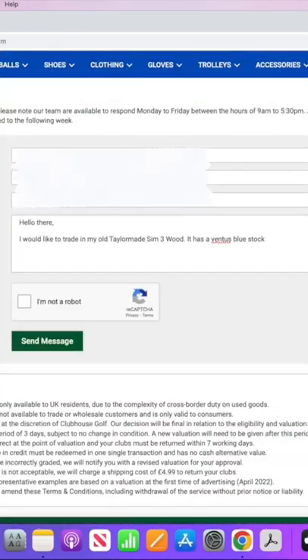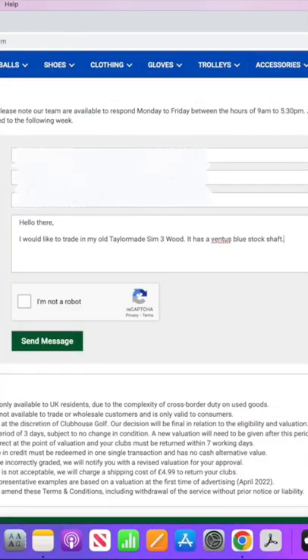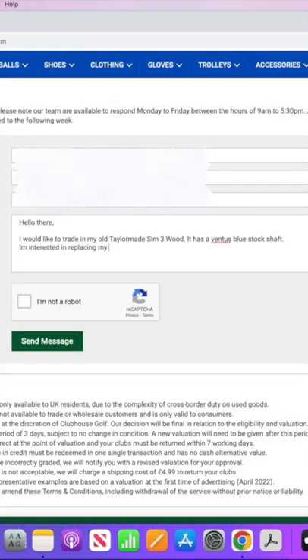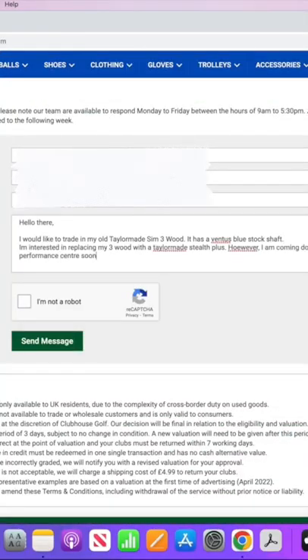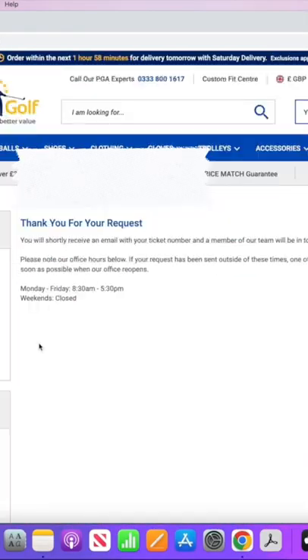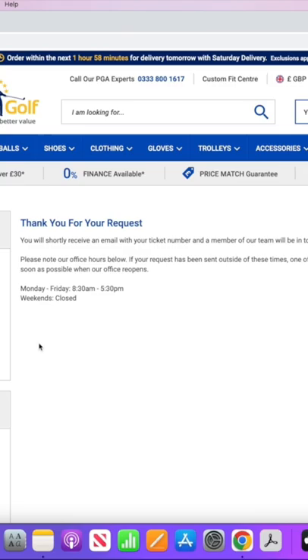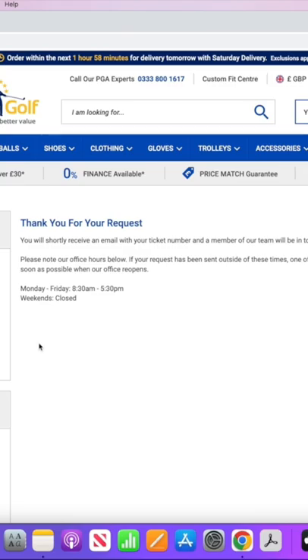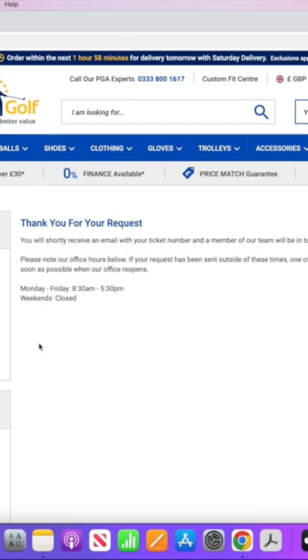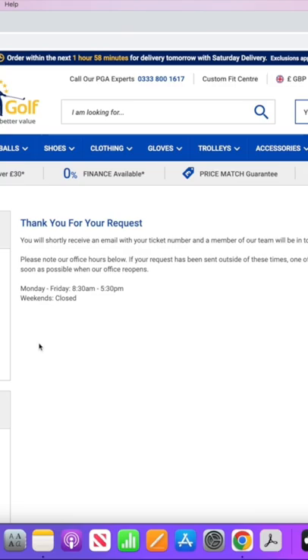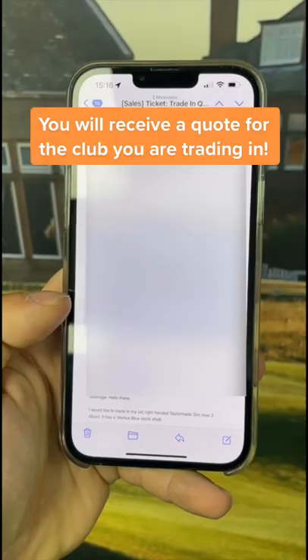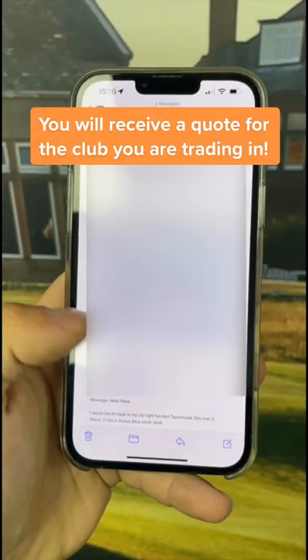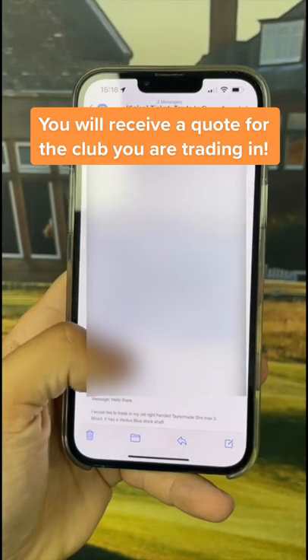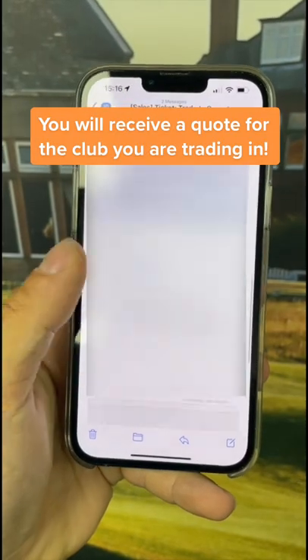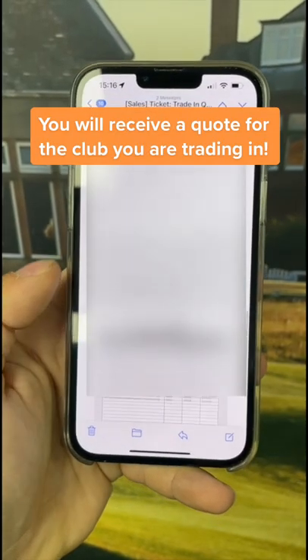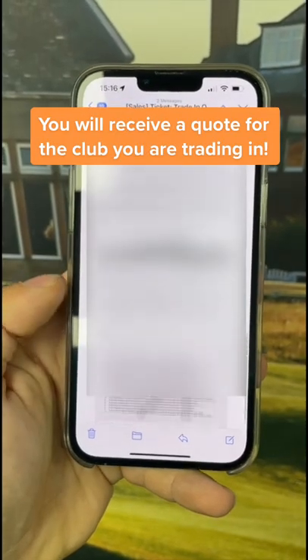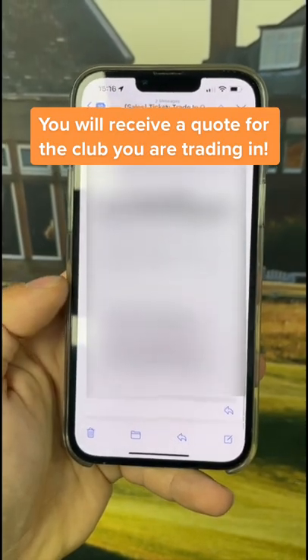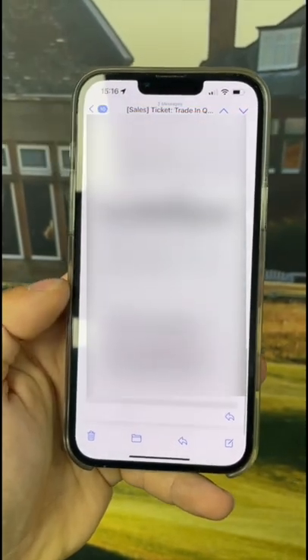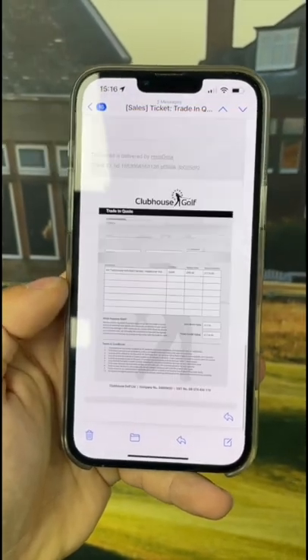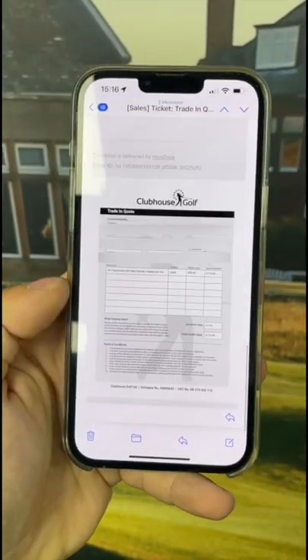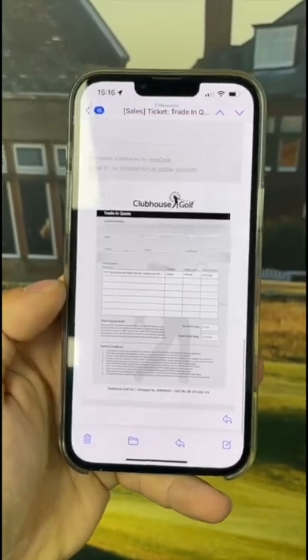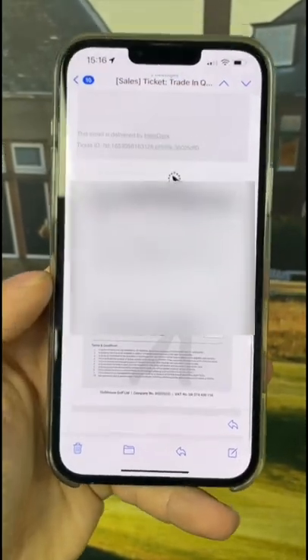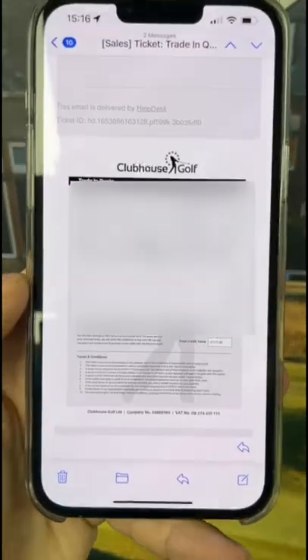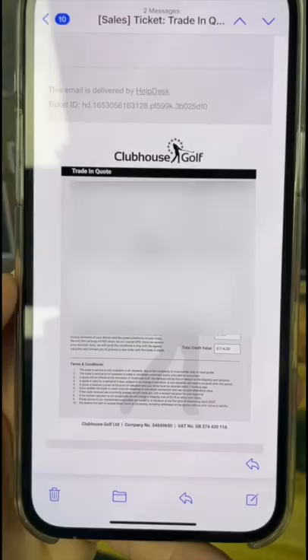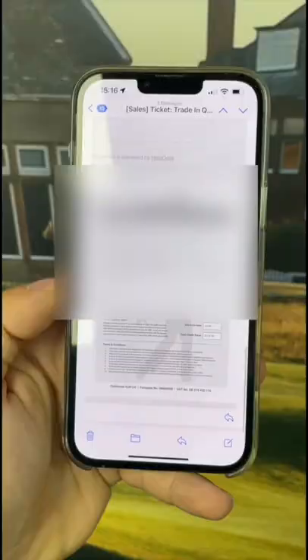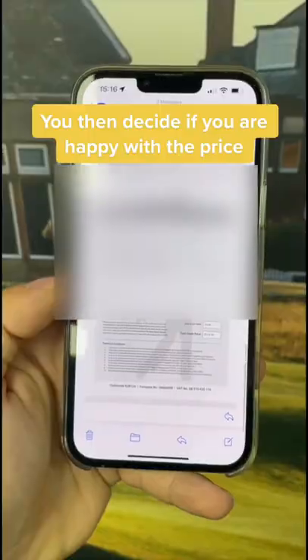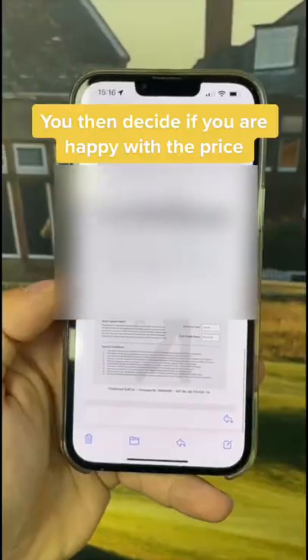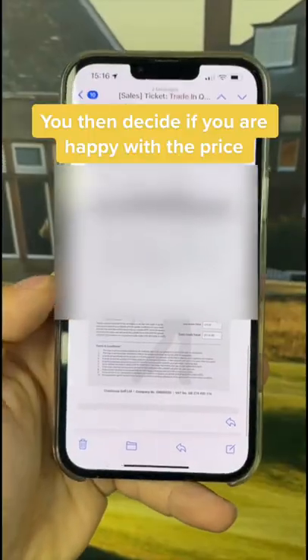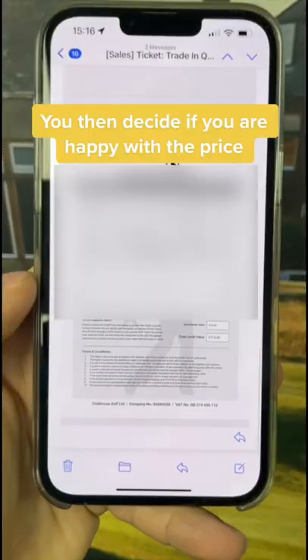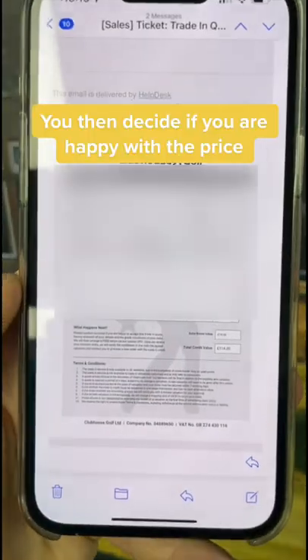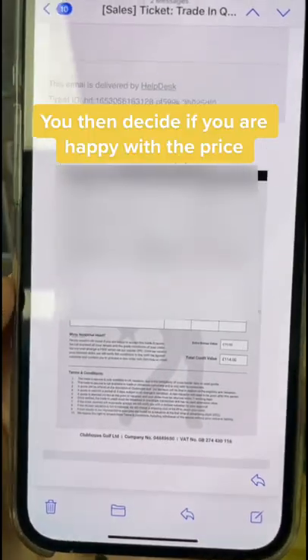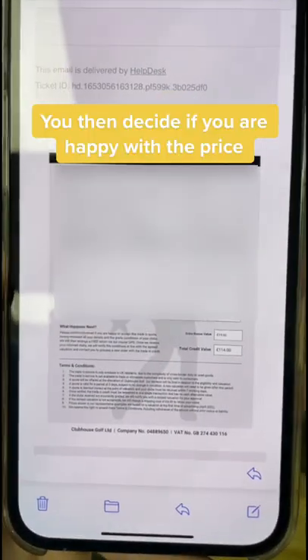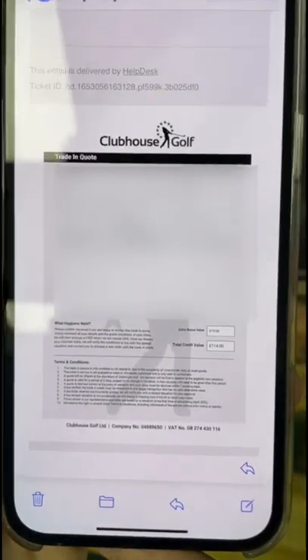First, I submitted a form to Clubhouse Golf, asking to trade in my old SimMax for a new club. They replied to me with a quote, and I was happy with the price, so I went ahead.